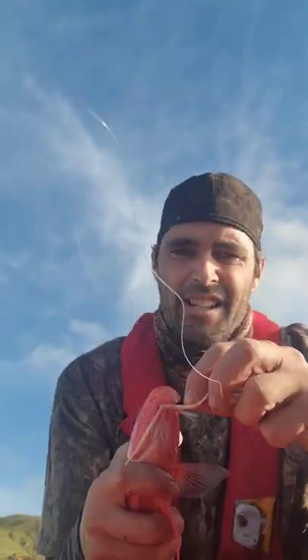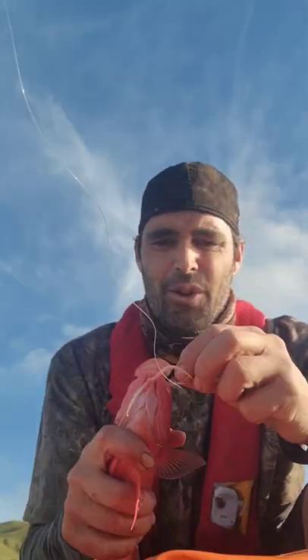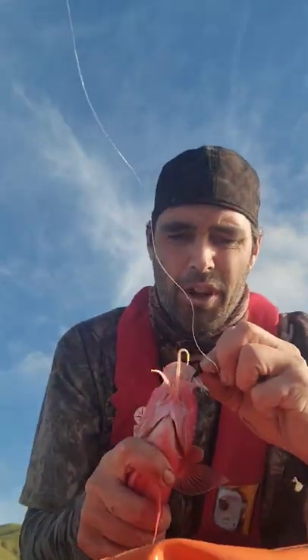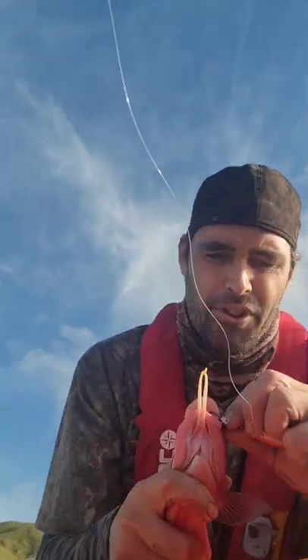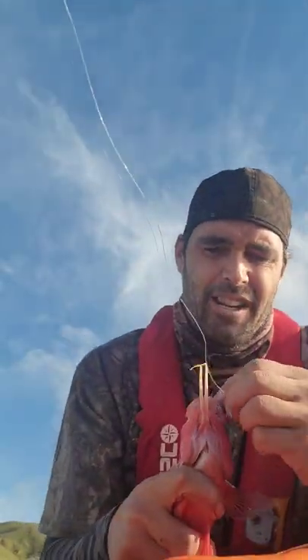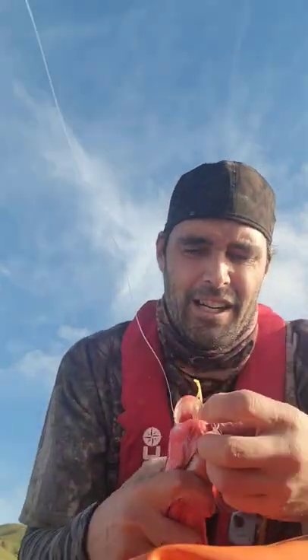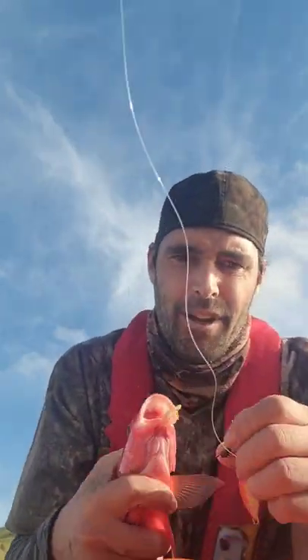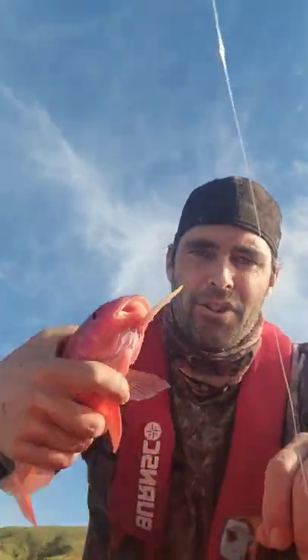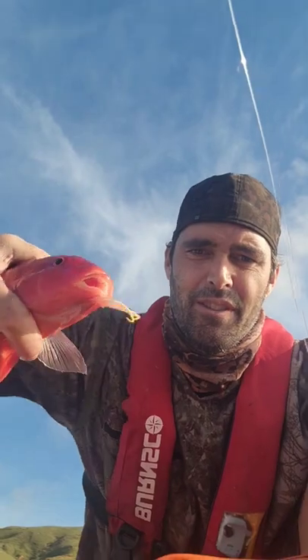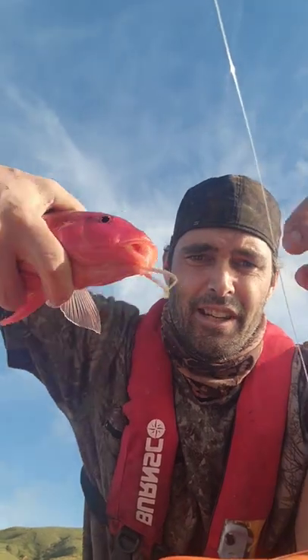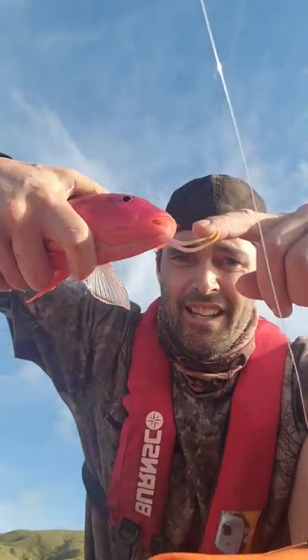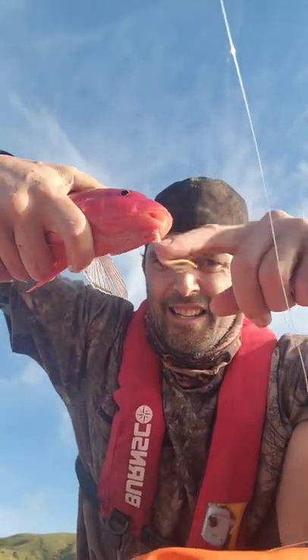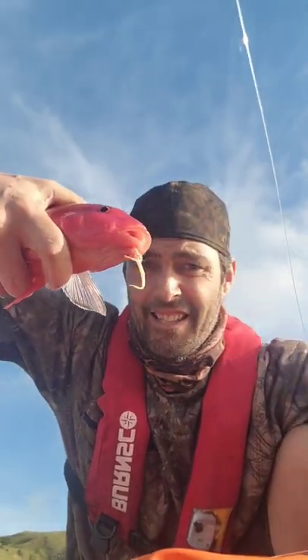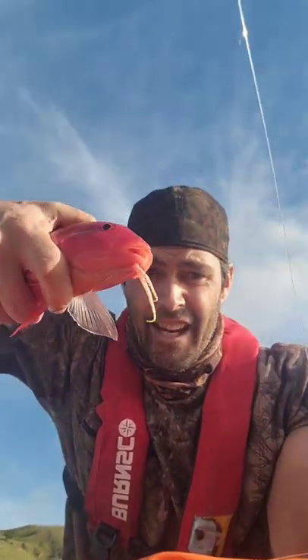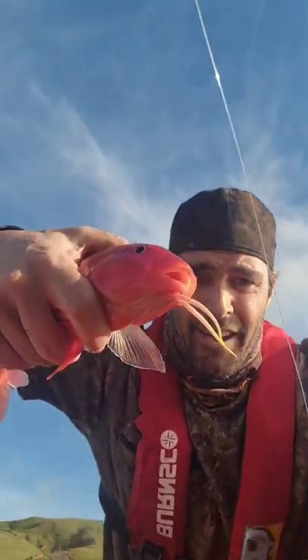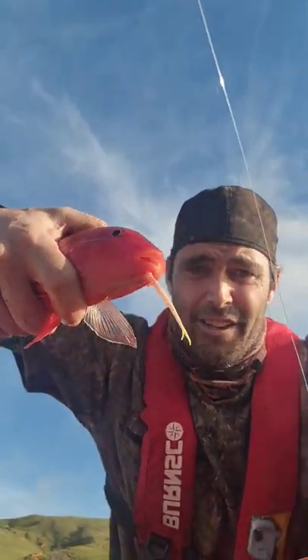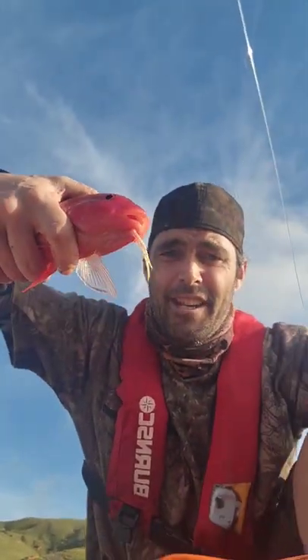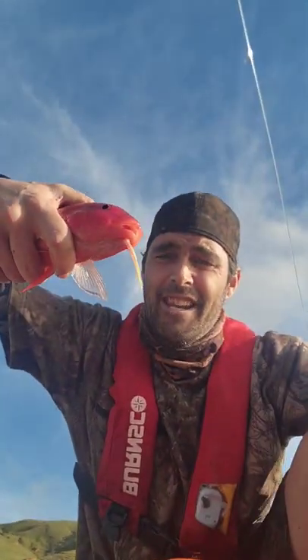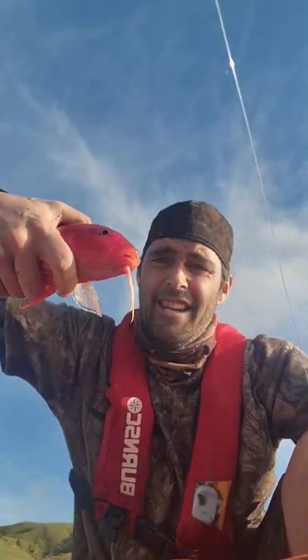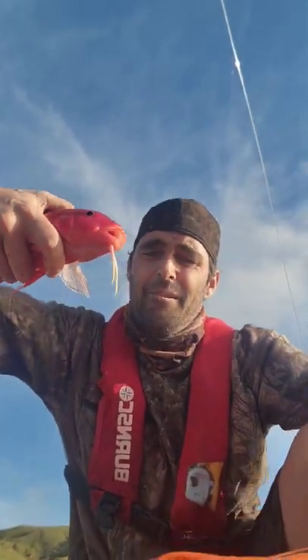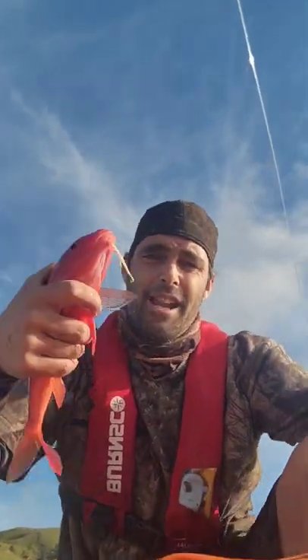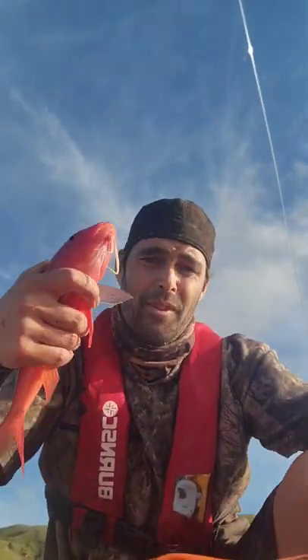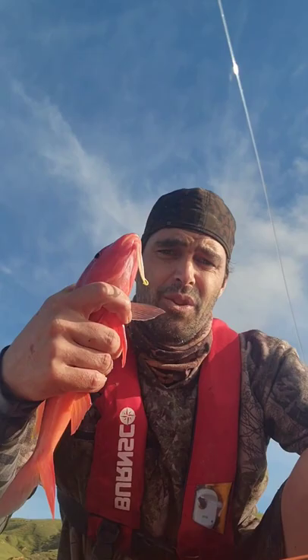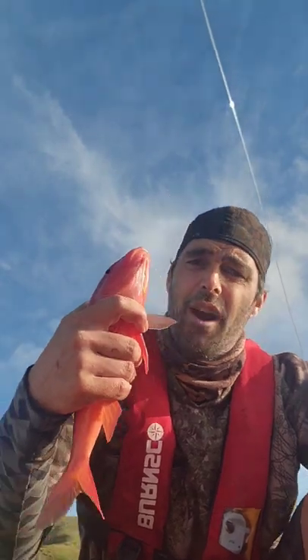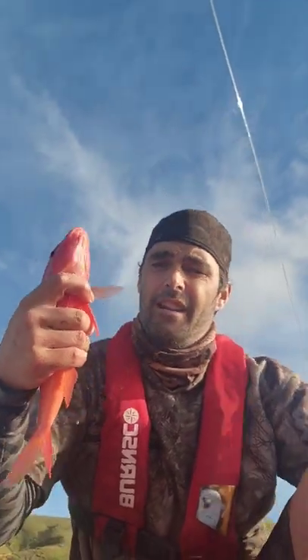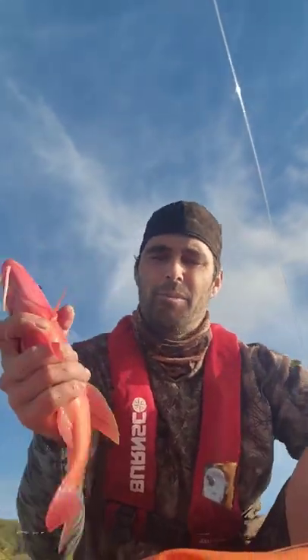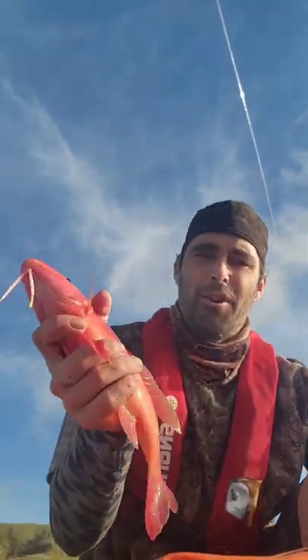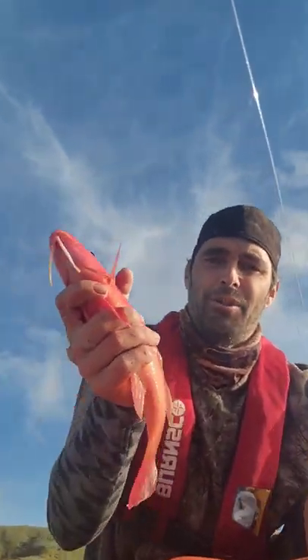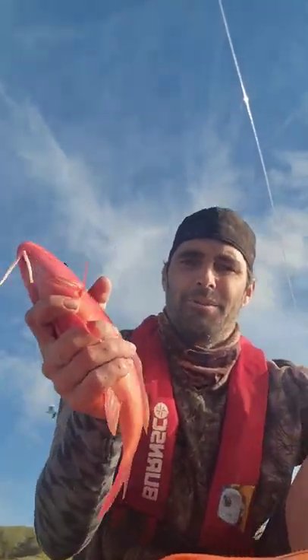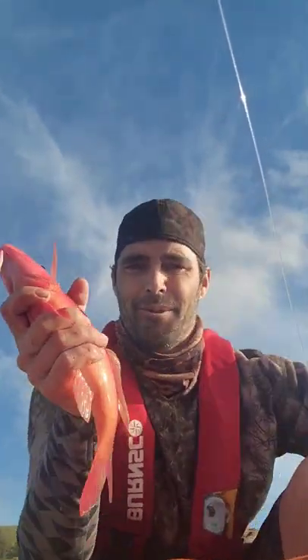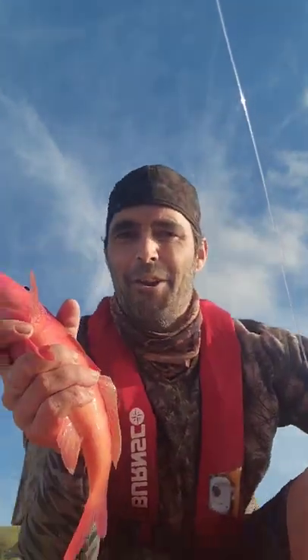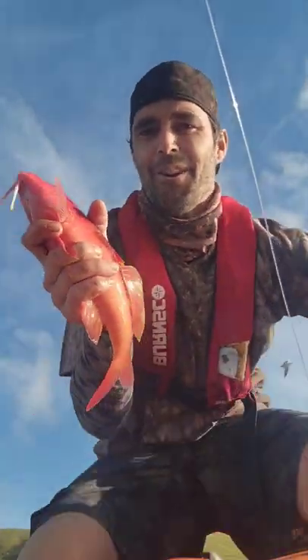He's nicknamed a goat fish because of his little dangly feelers down the front there. Yeah, these guys are great eating. Most people don't know much about them, so this one's going on the ice.